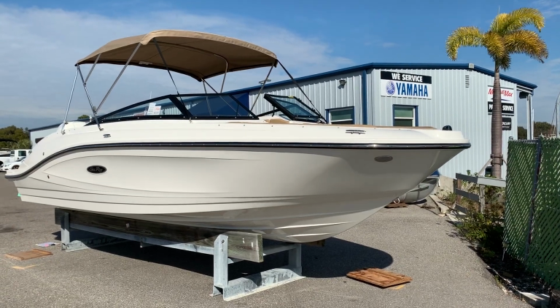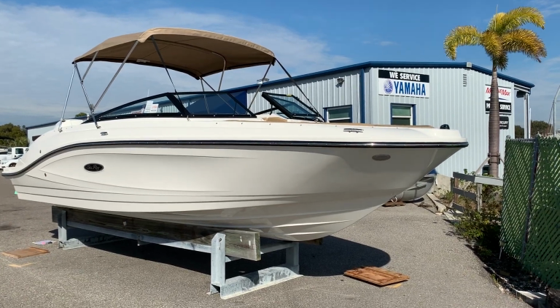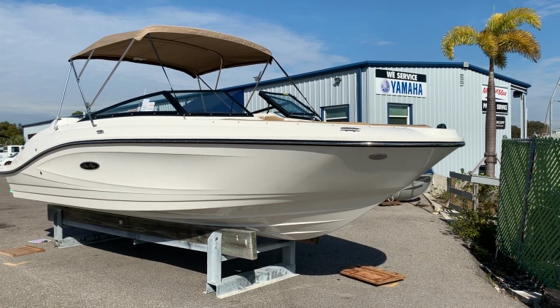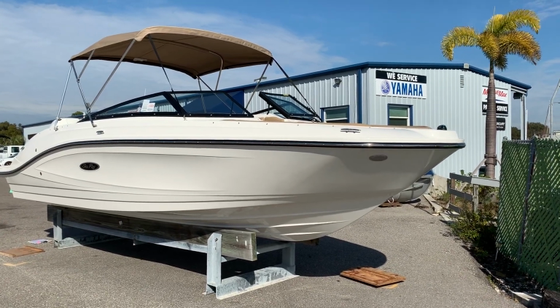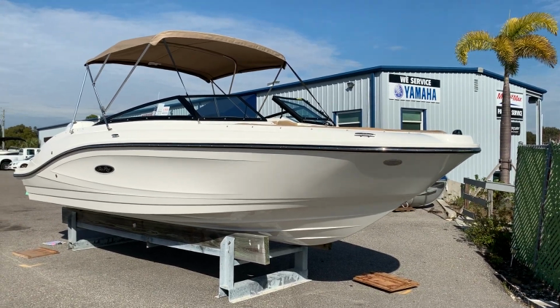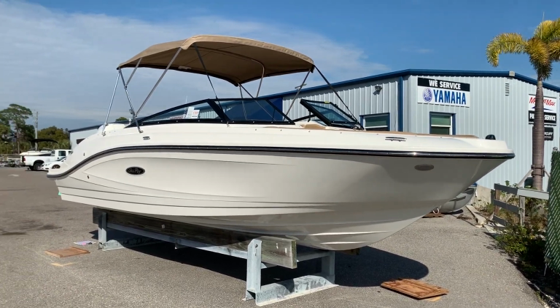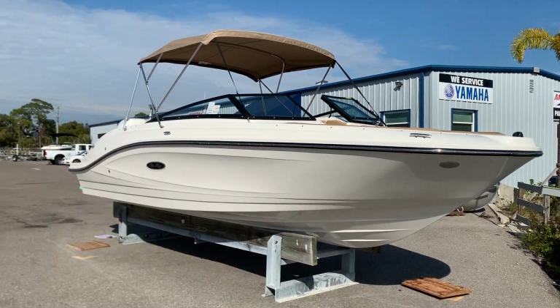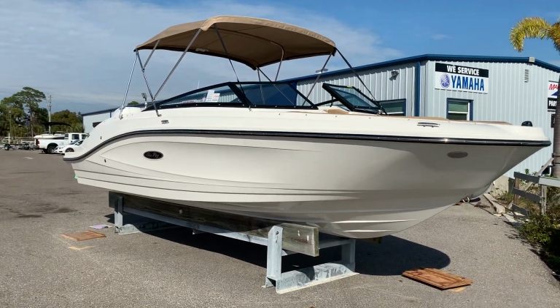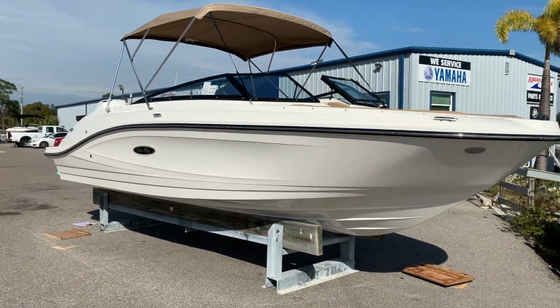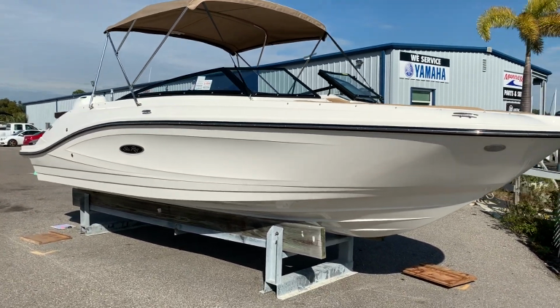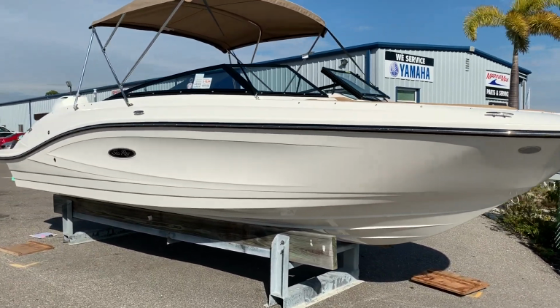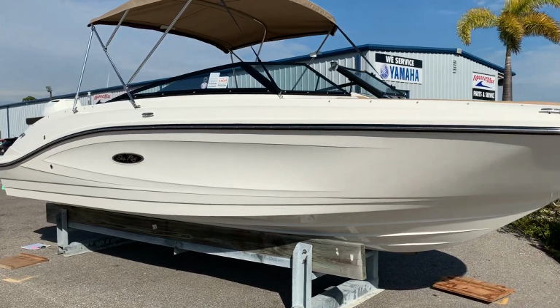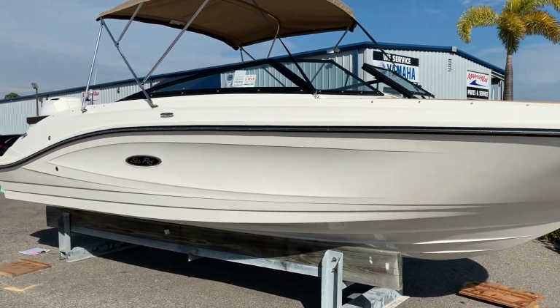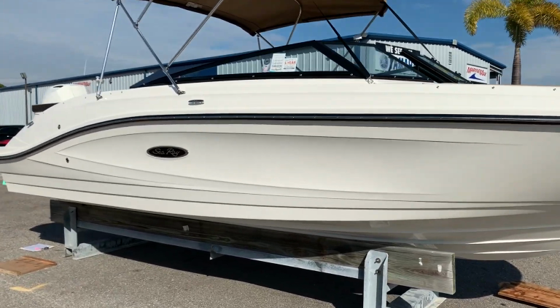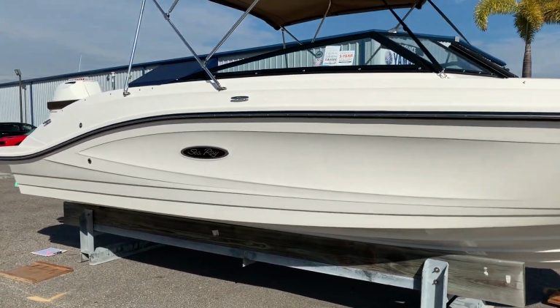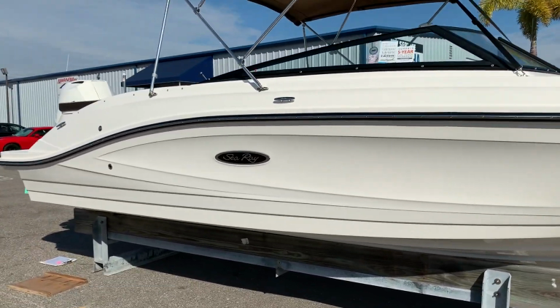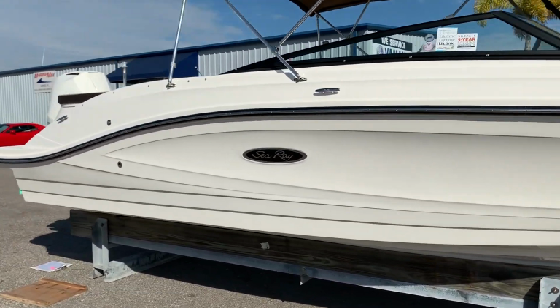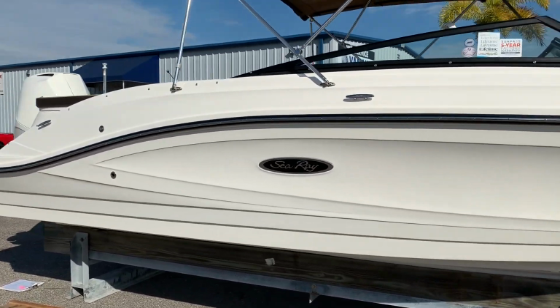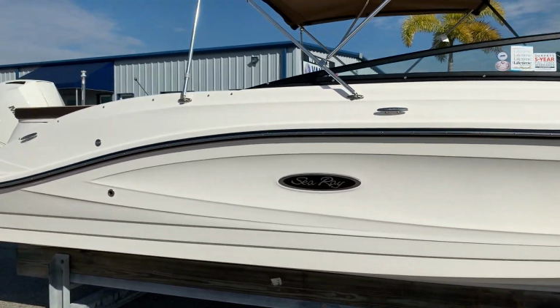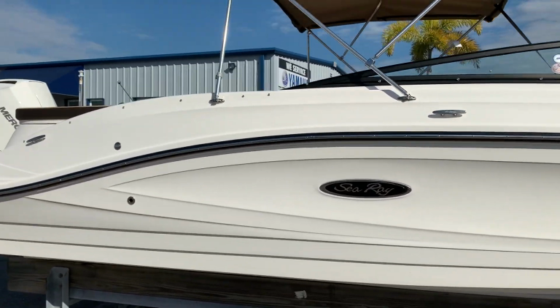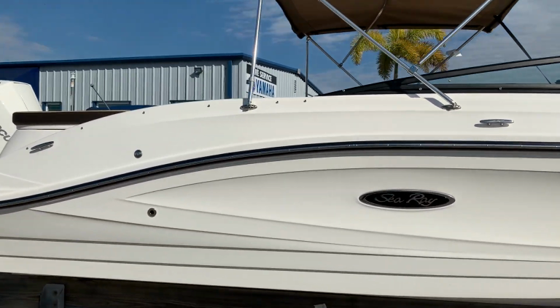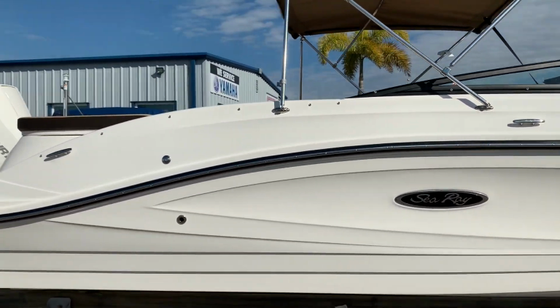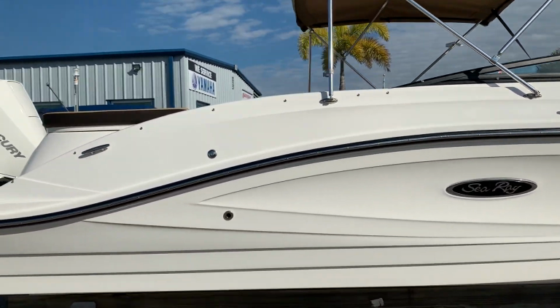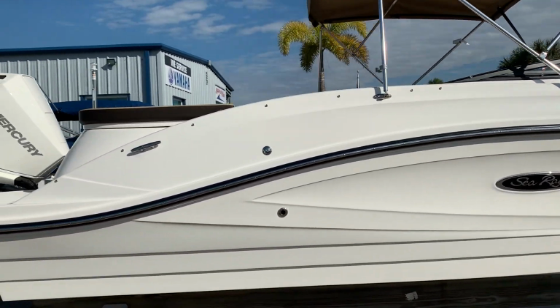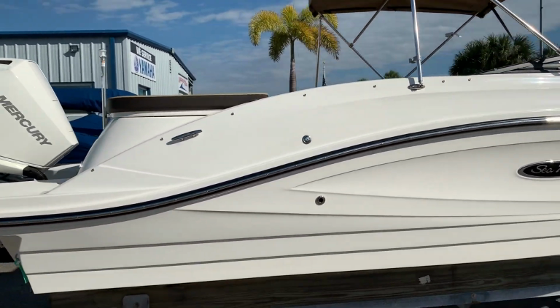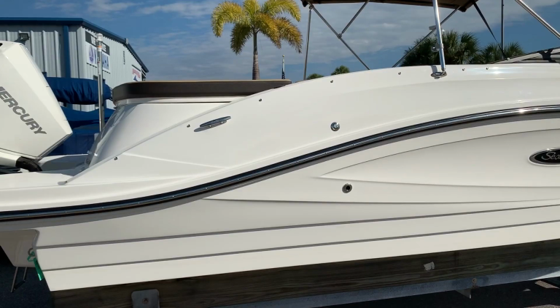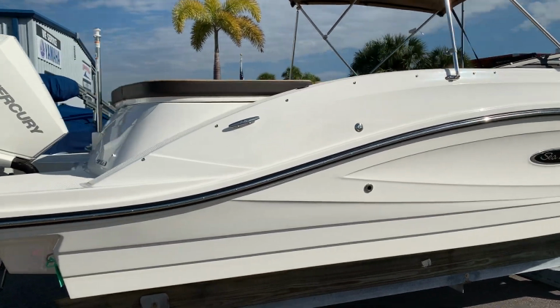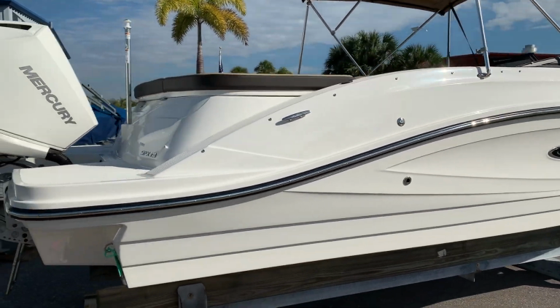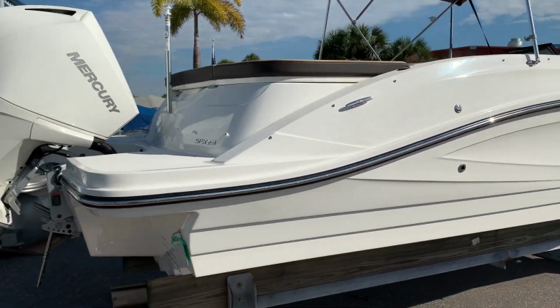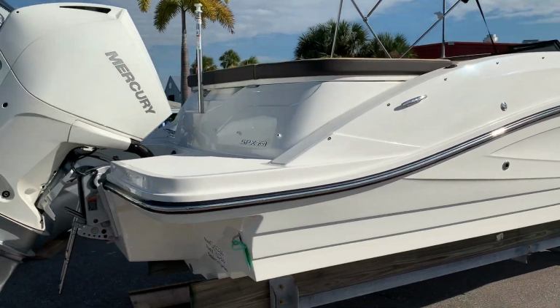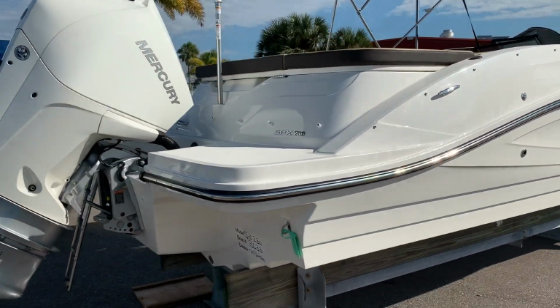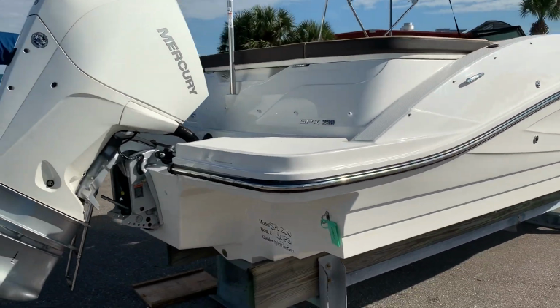Hi, this is Jeremy Bradshaw from MarineMax in Venice. This is one of our new arrivals — a 2019 SeaRay 23 SPX. We'll go through the boat and point out some of the options.